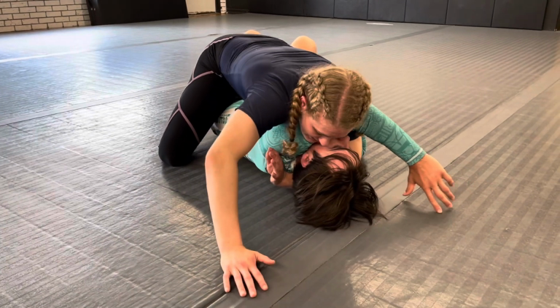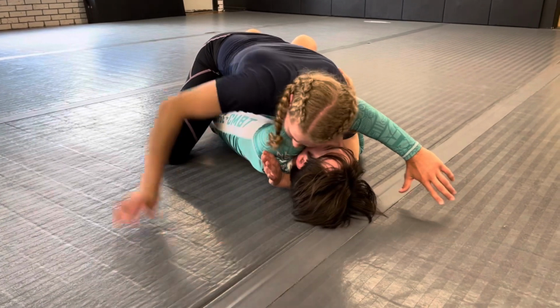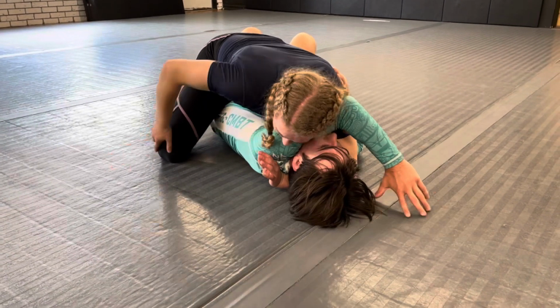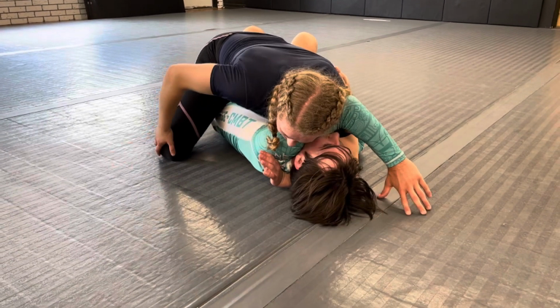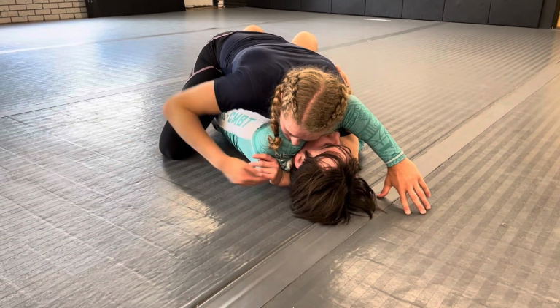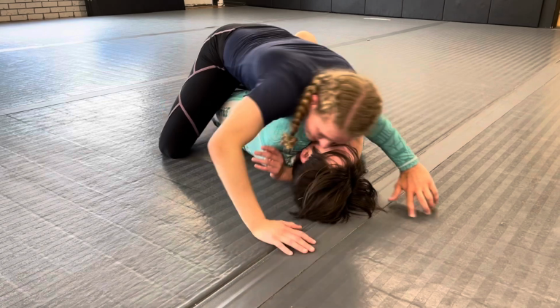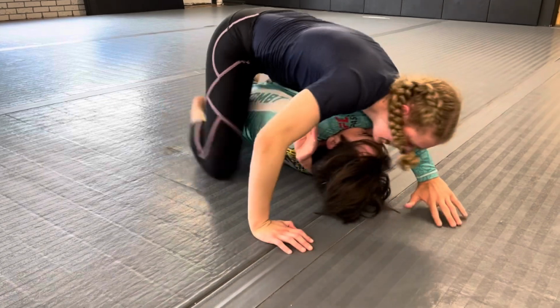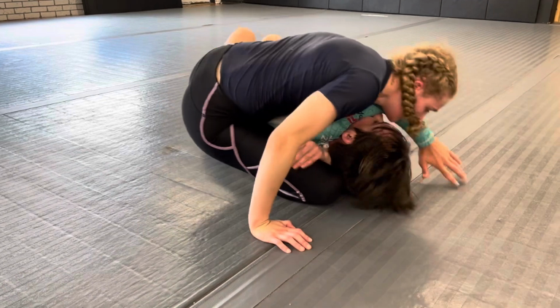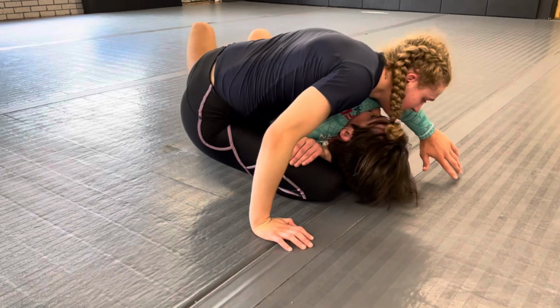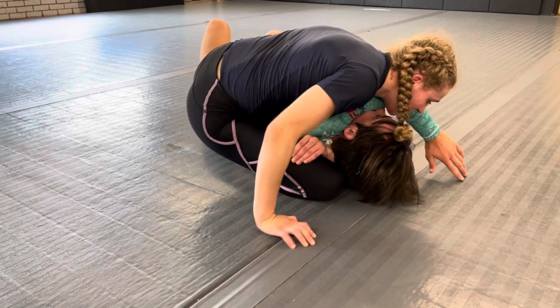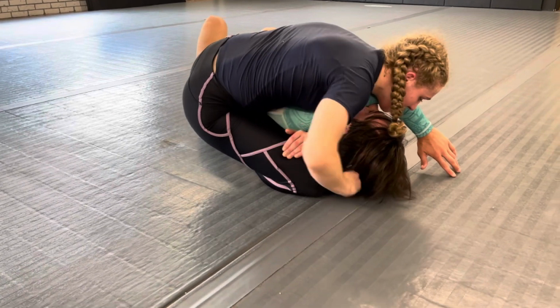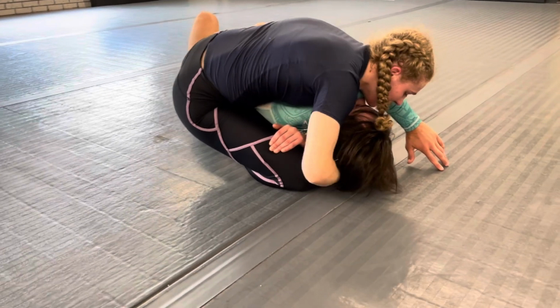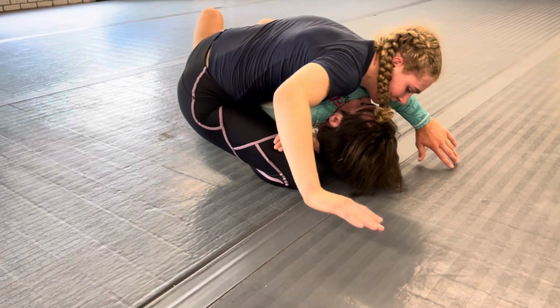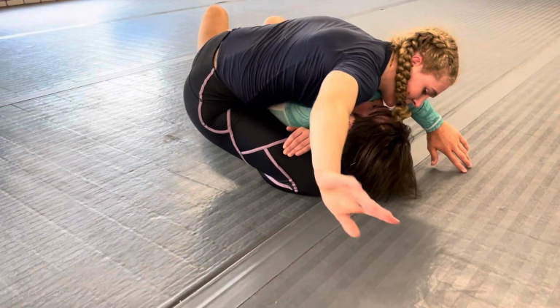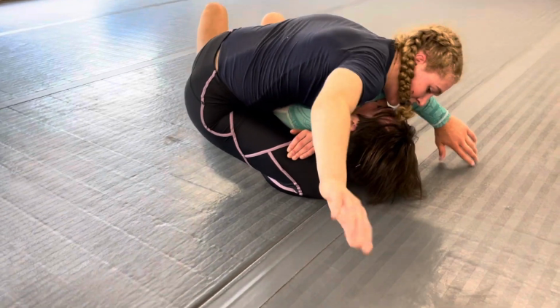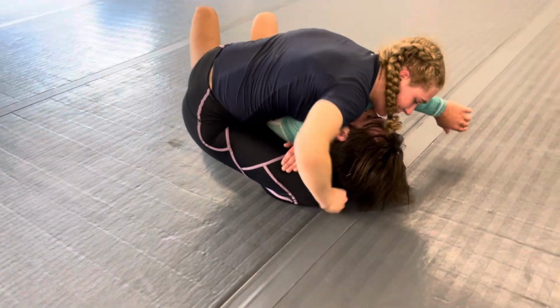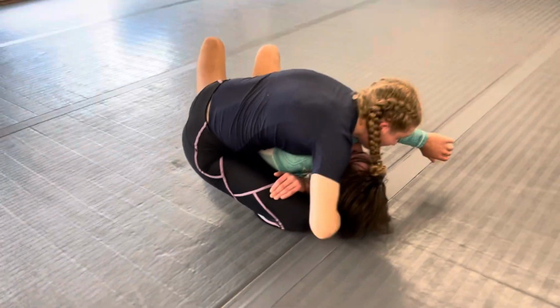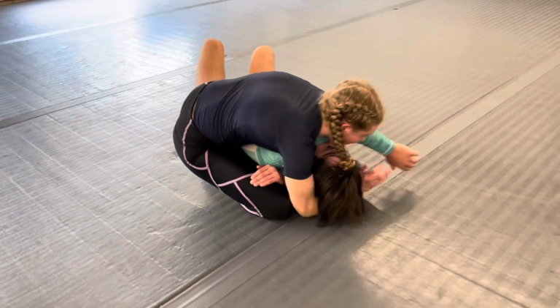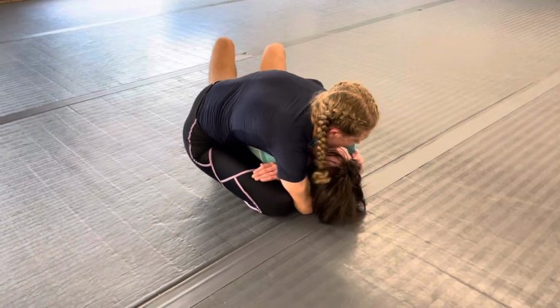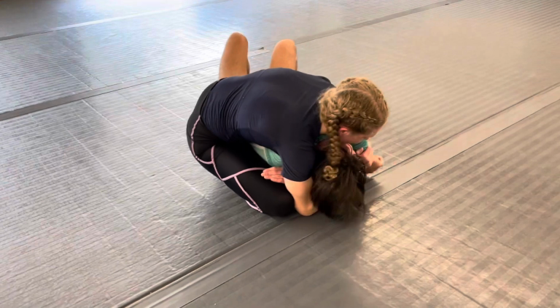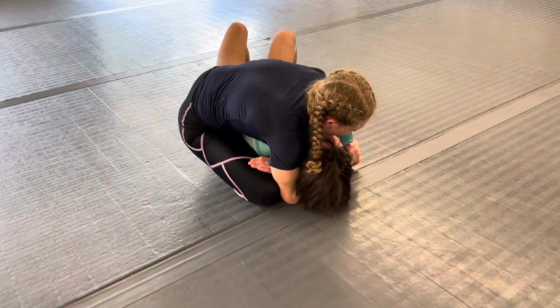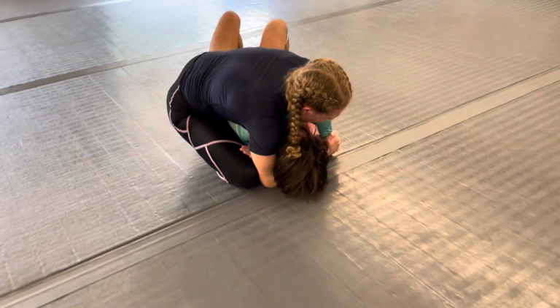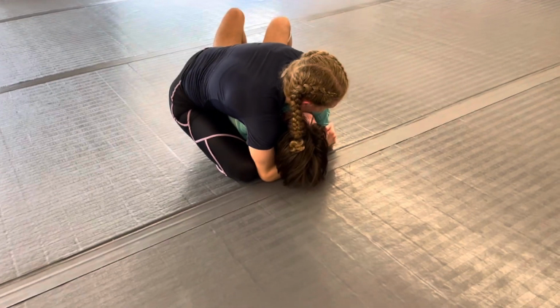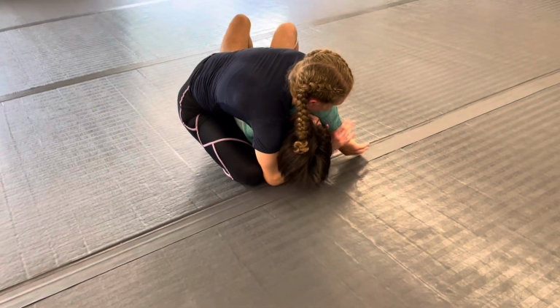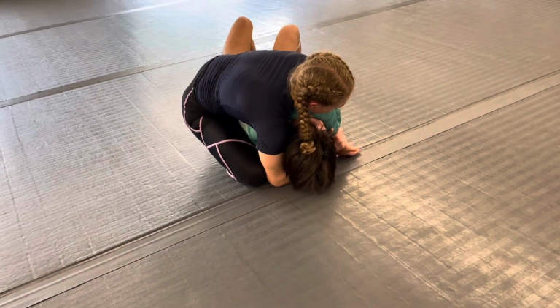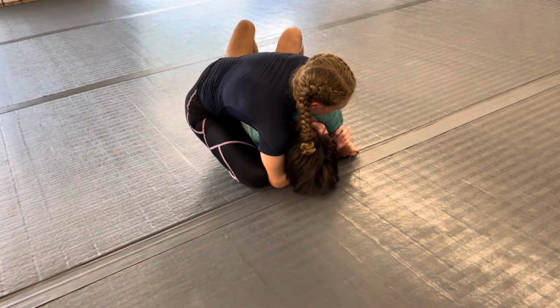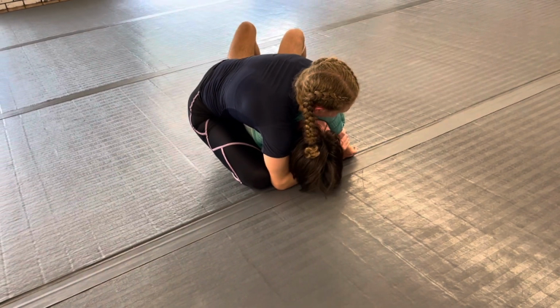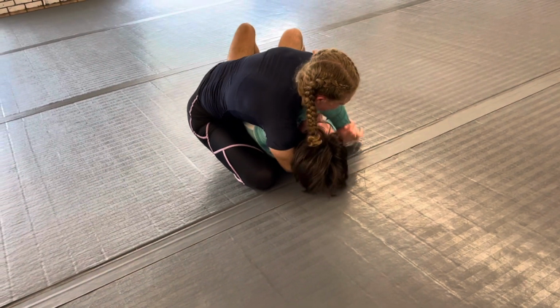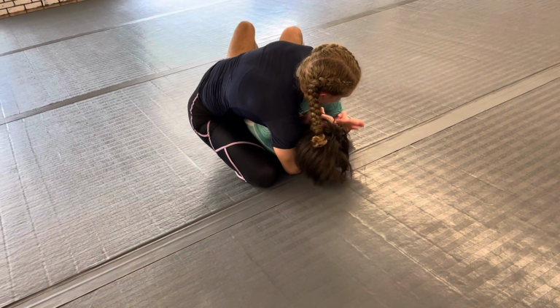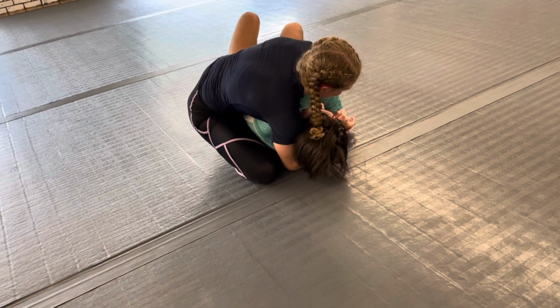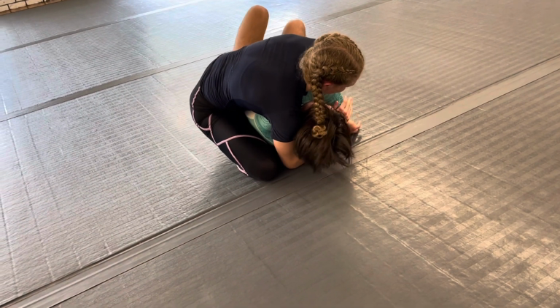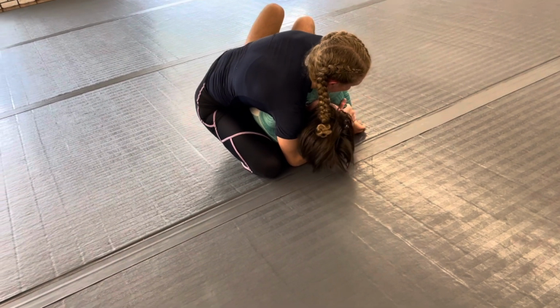From here, I'm going to slide my knee up to his head, keeping everything nice and tight. Weave the free arm through, grab a gift wrap, or grab his hand on the wrist, and transition to a gift wrap.